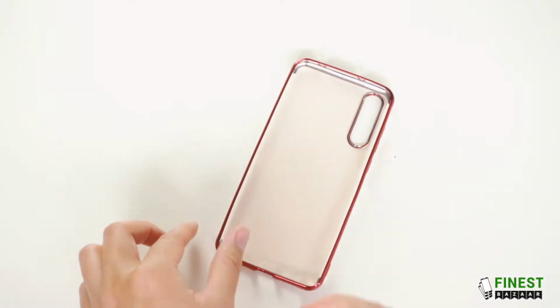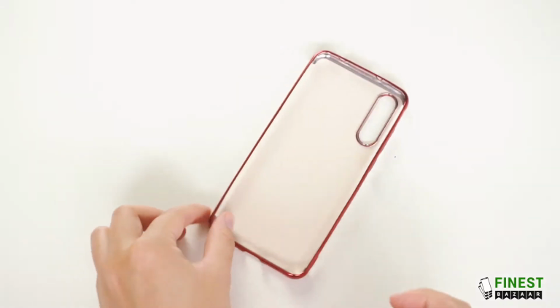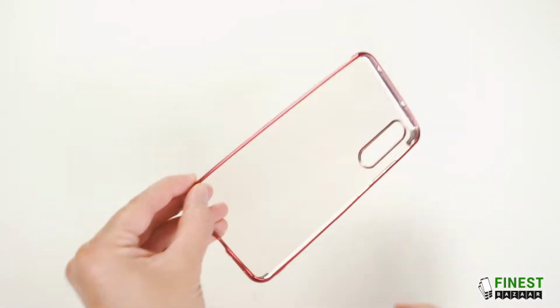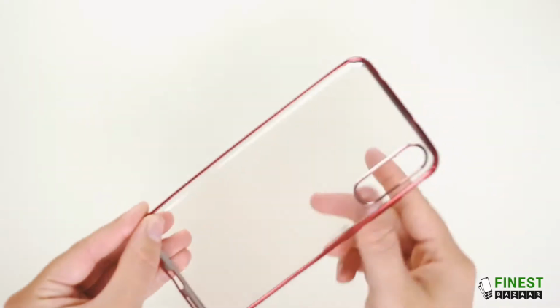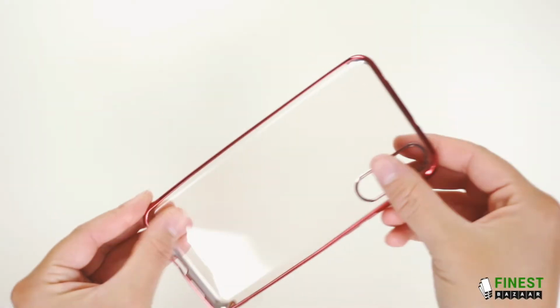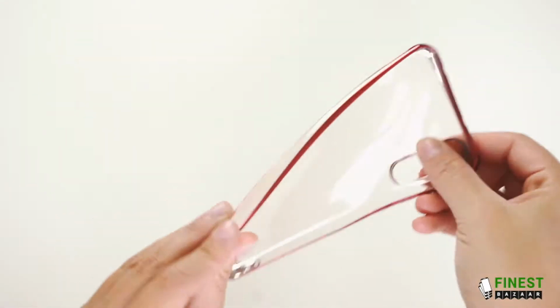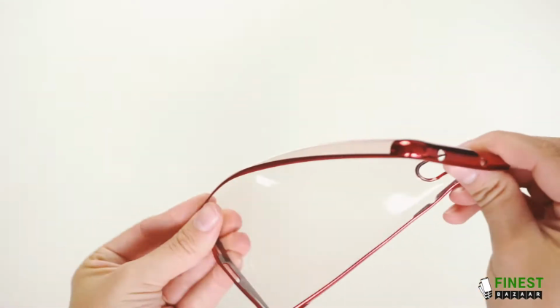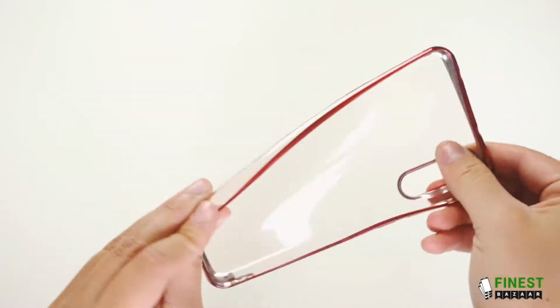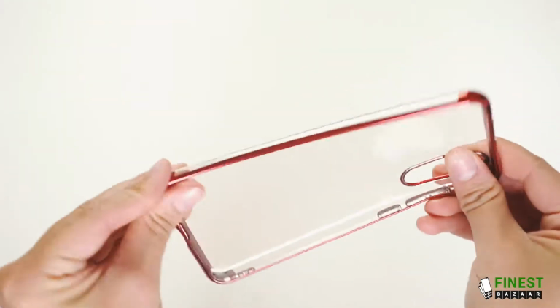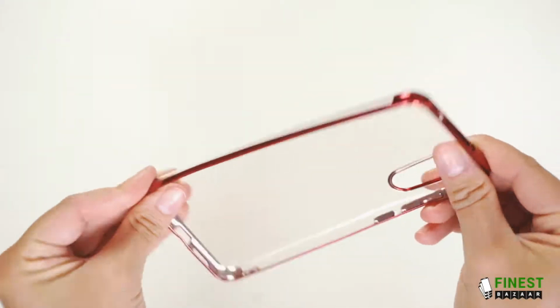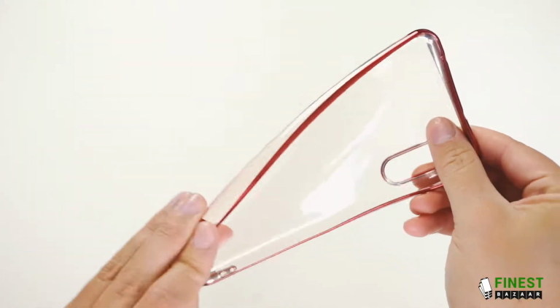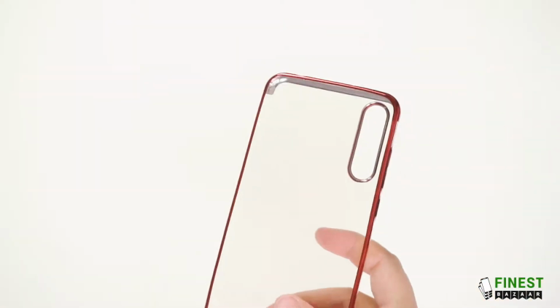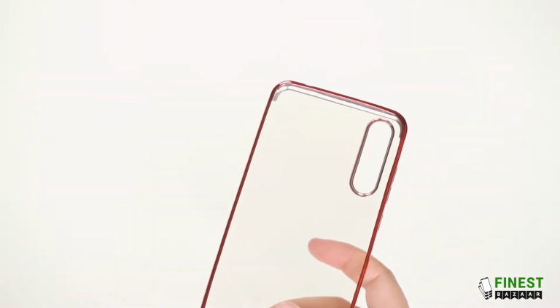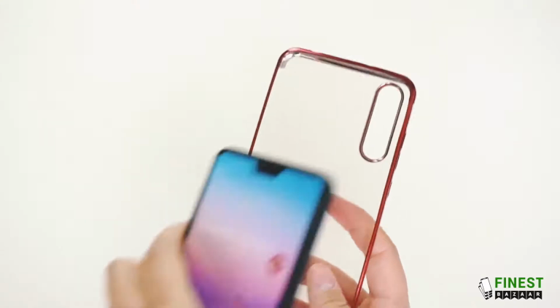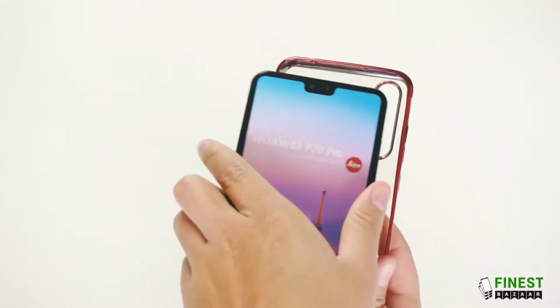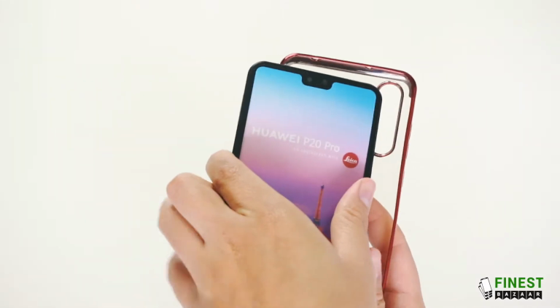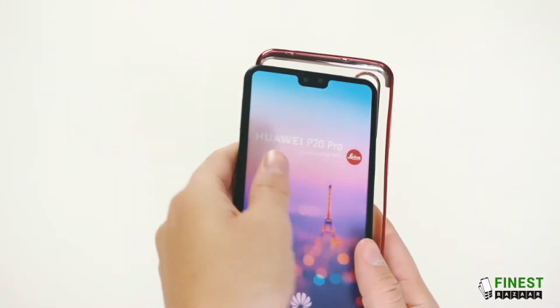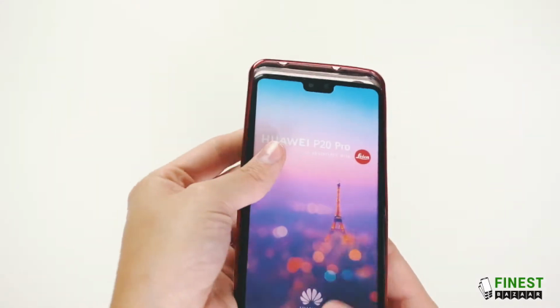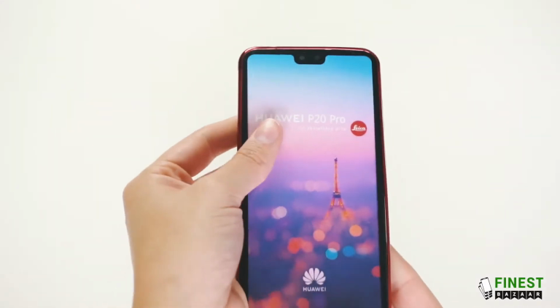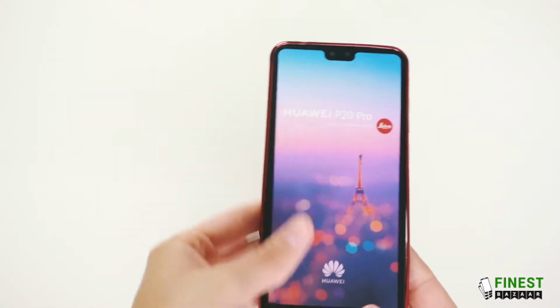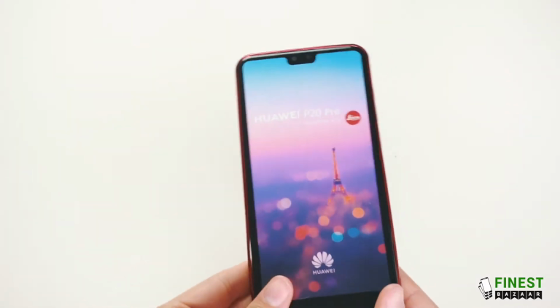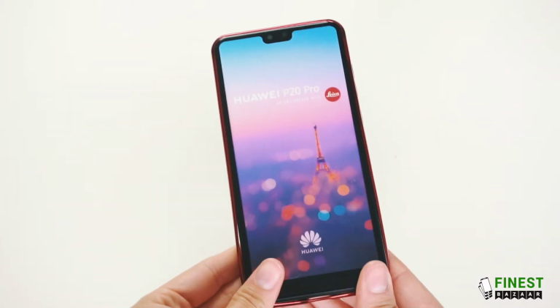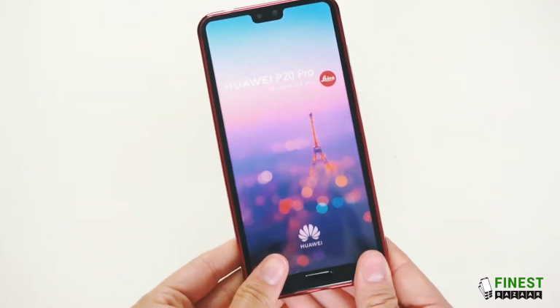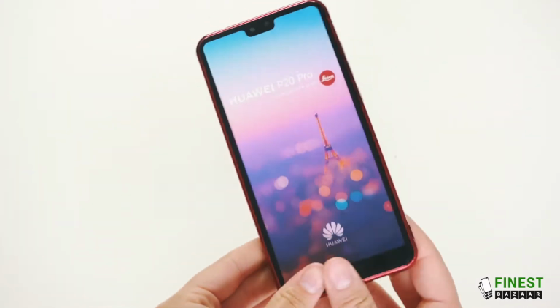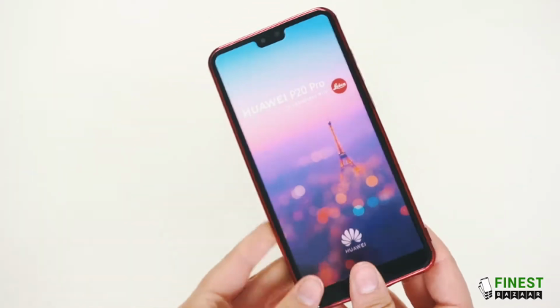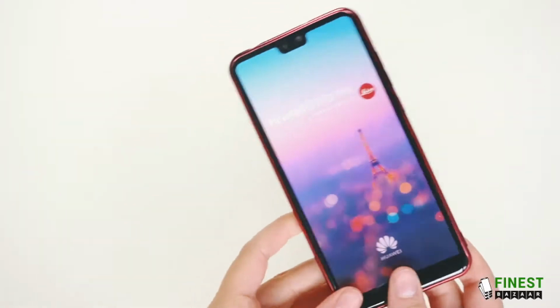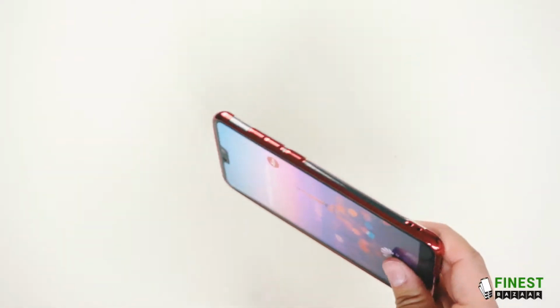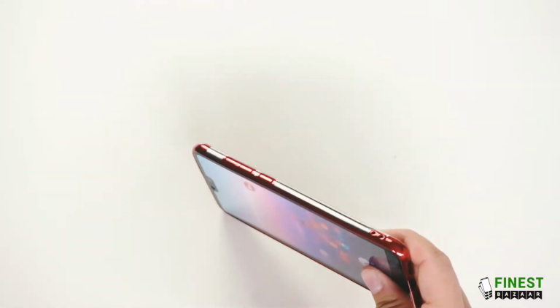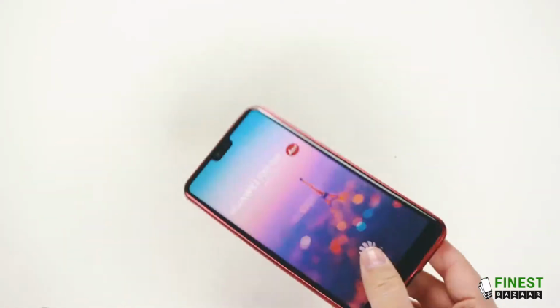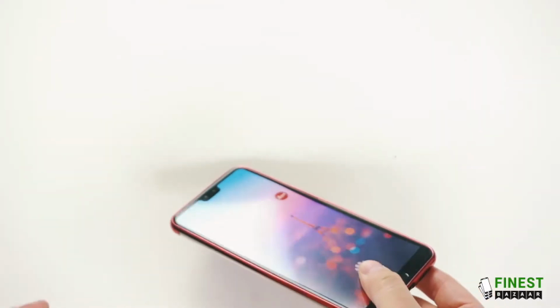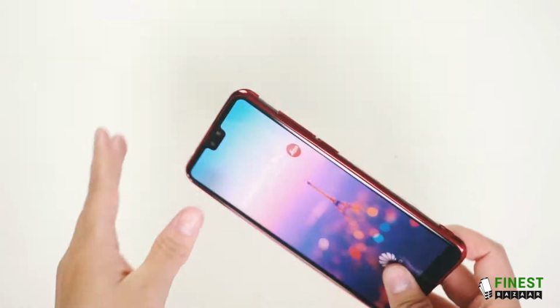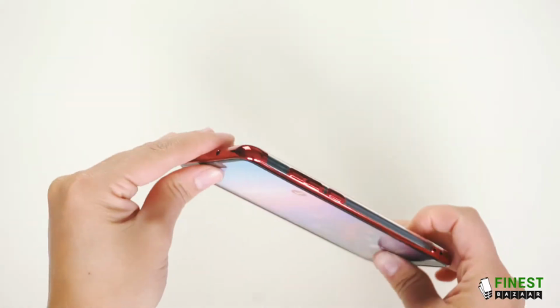This case is ultra thin and flexible. It has an easy snap on design. It has shock proof on all of the corners.